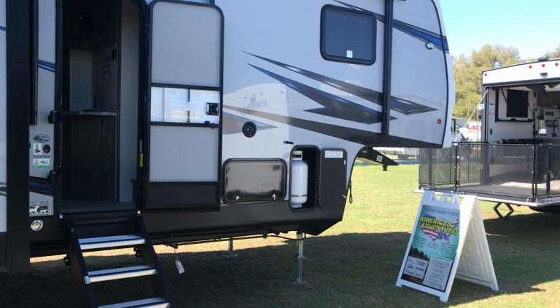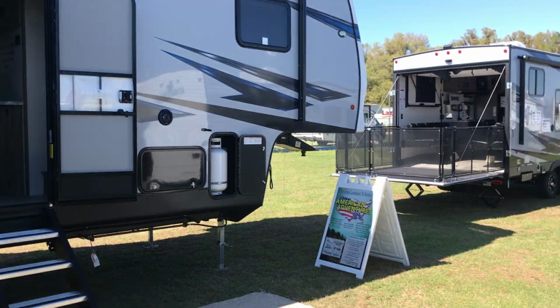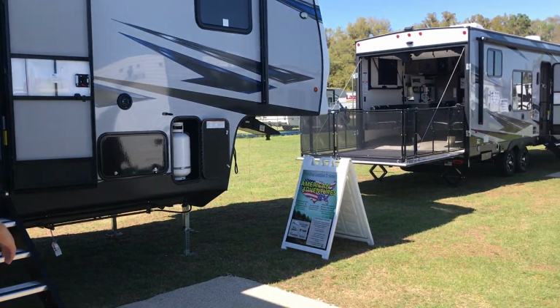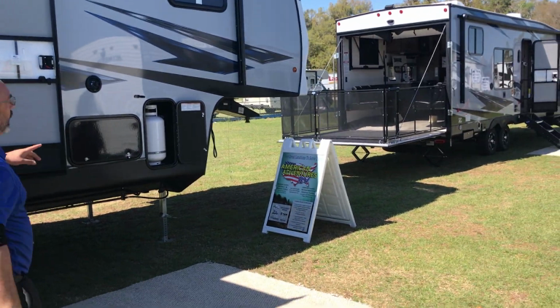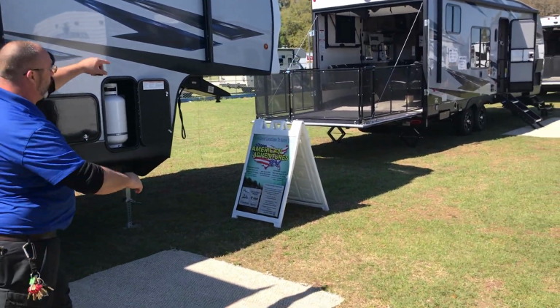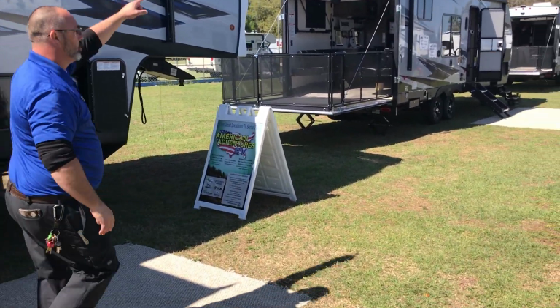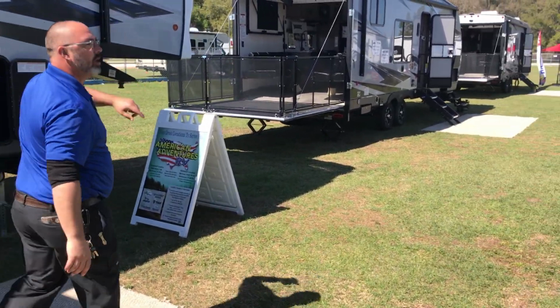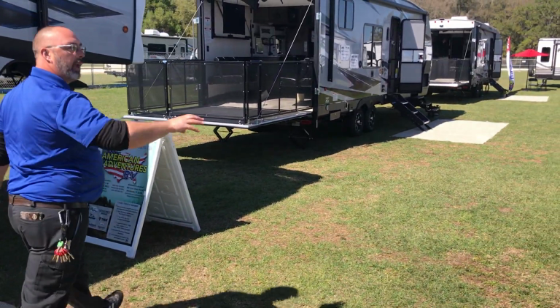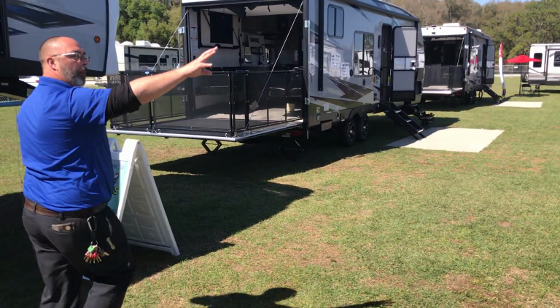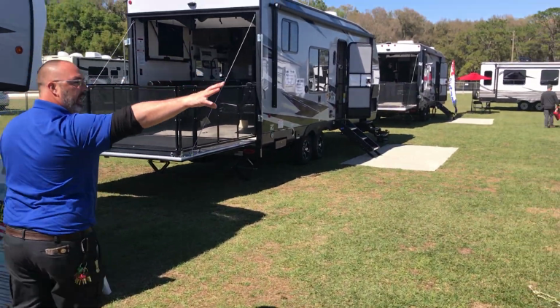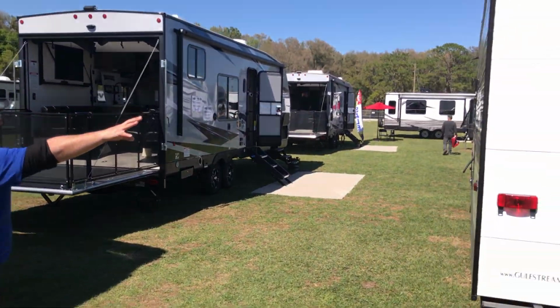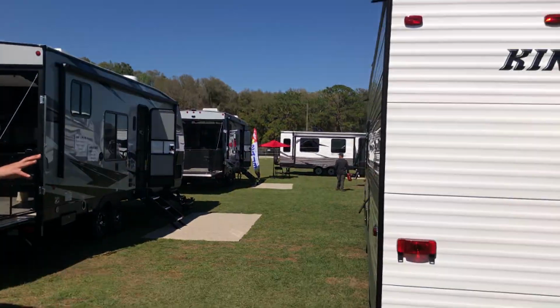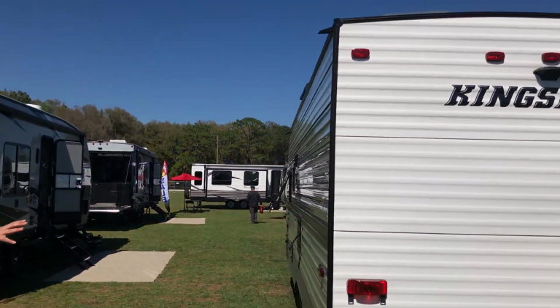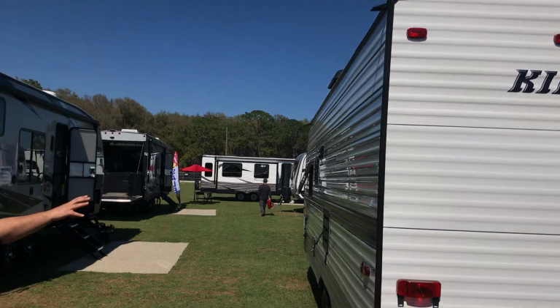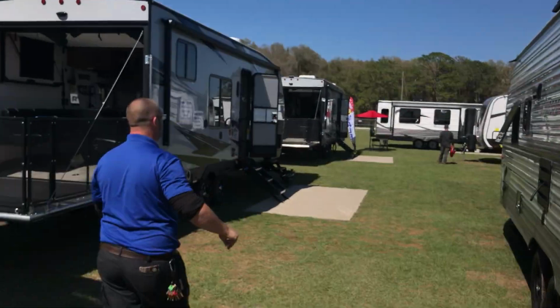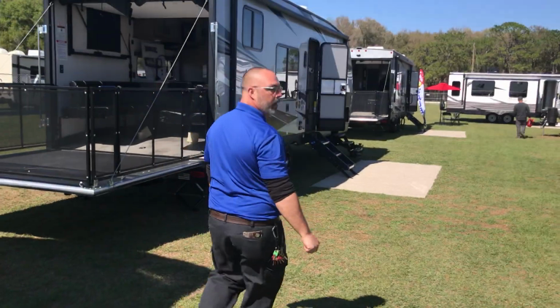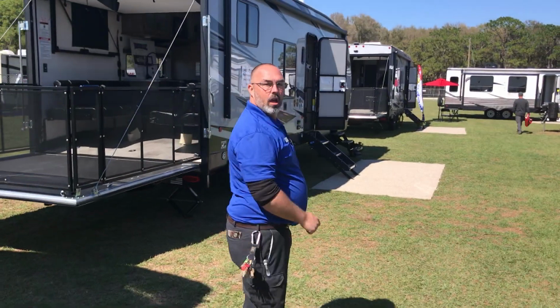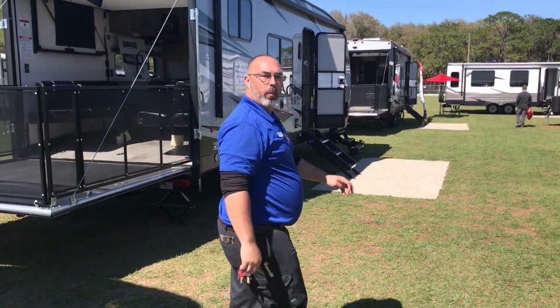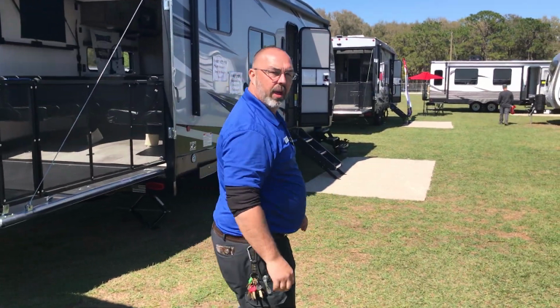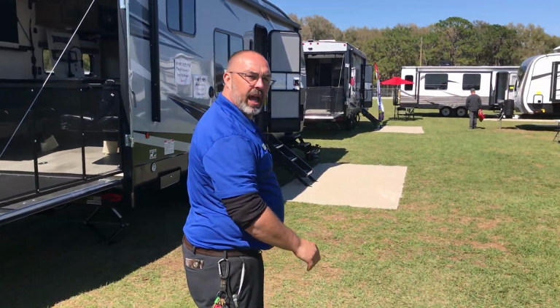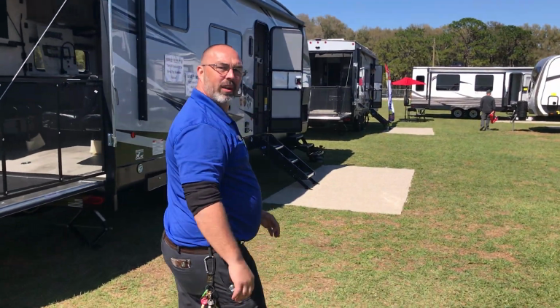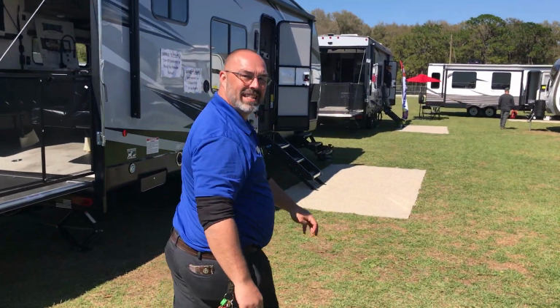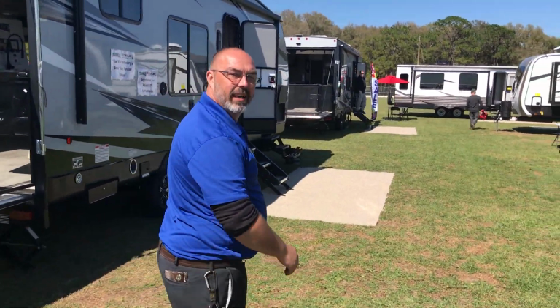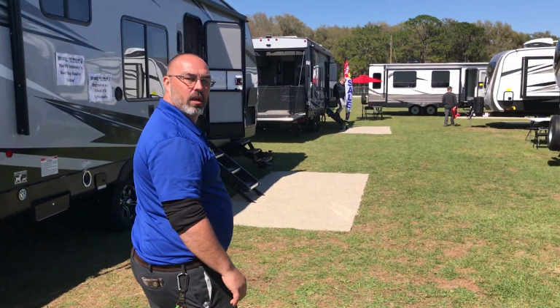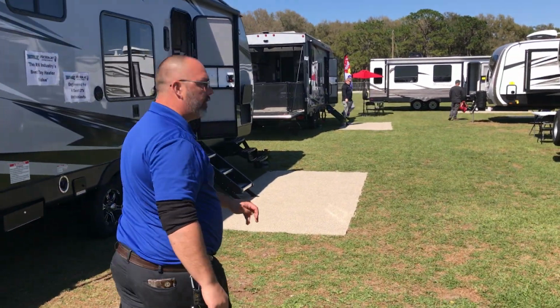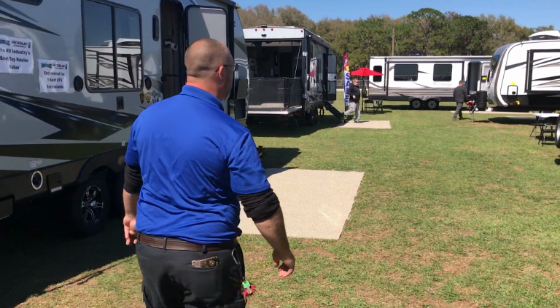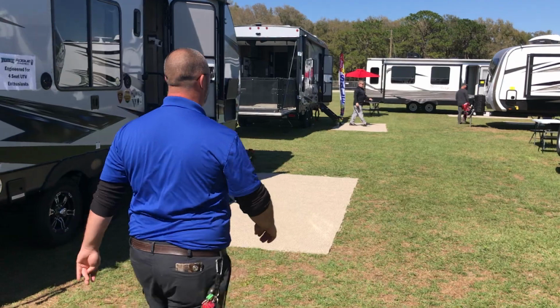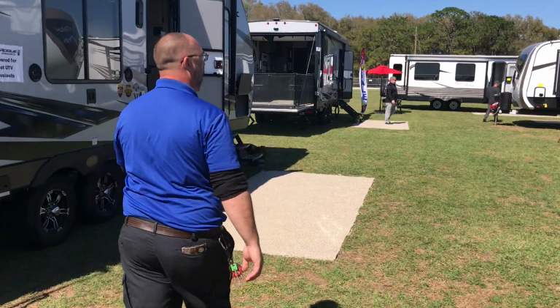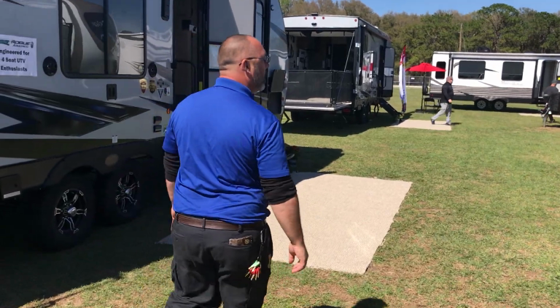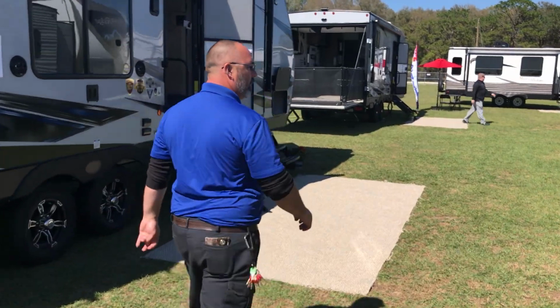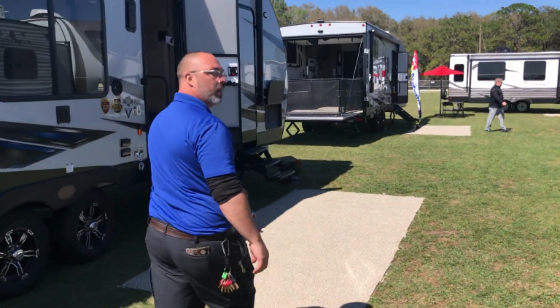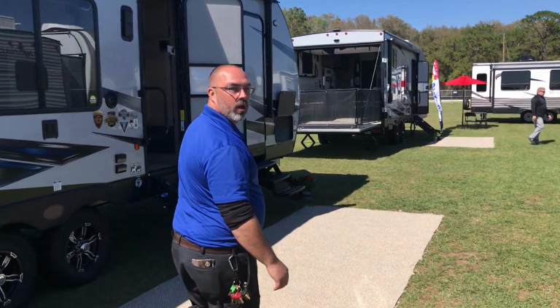Come back this way — we got more of the Rogues. We got a couple of the Kingsports here on the right. We got a total of 19 RVs out here right now.